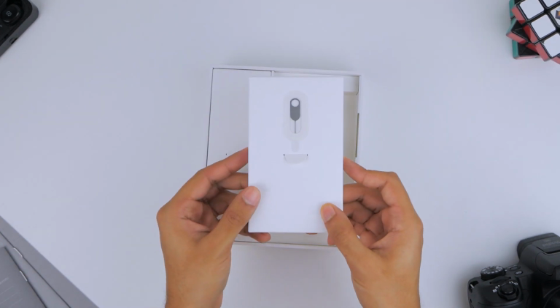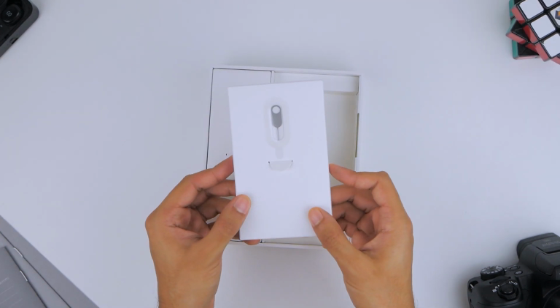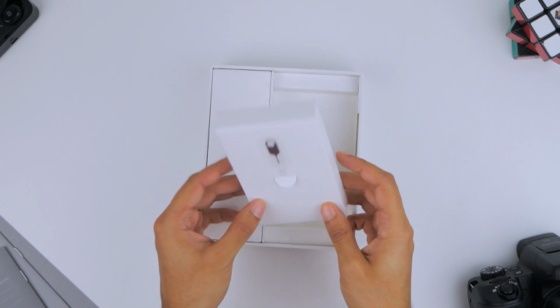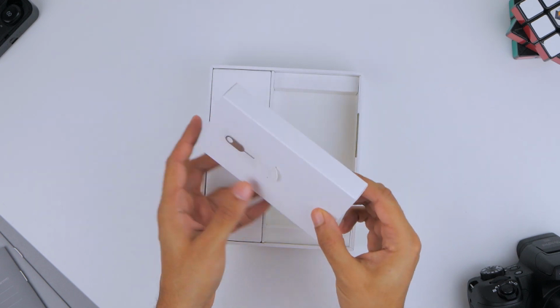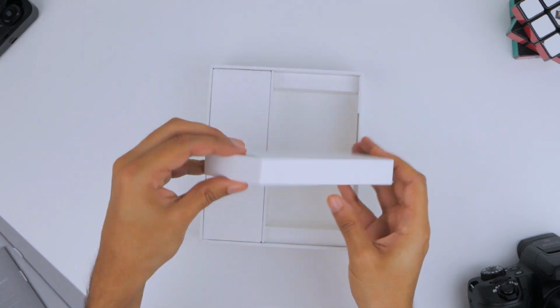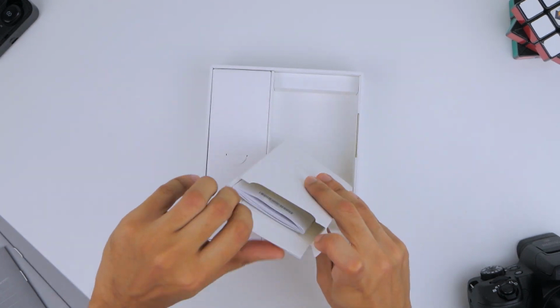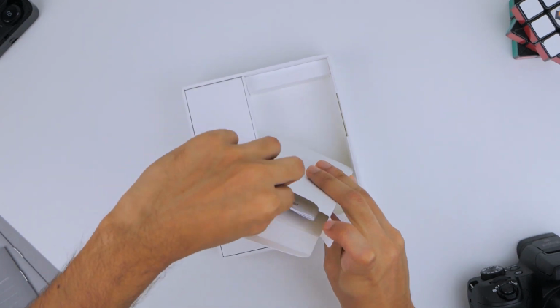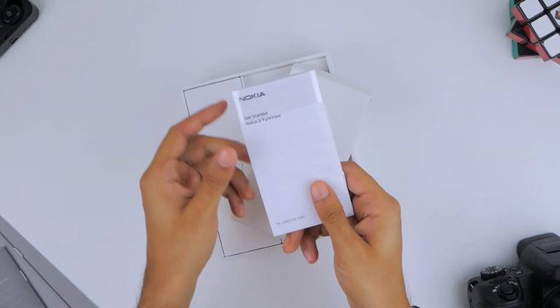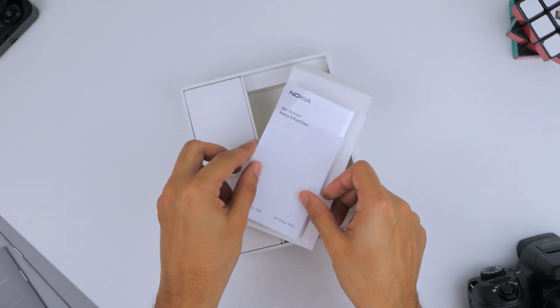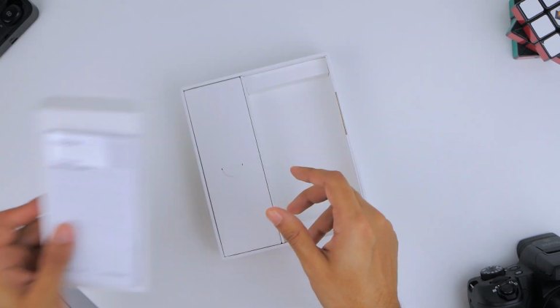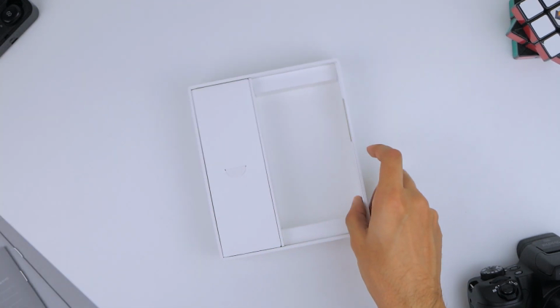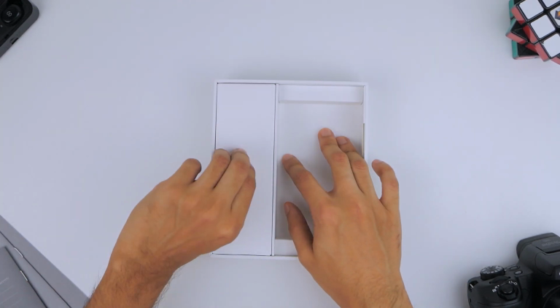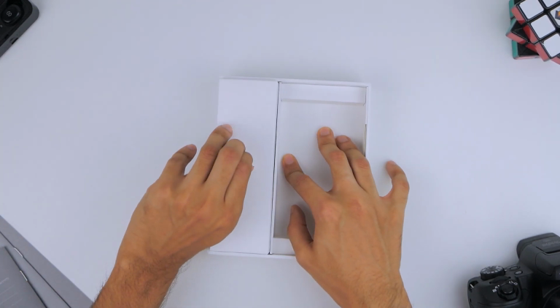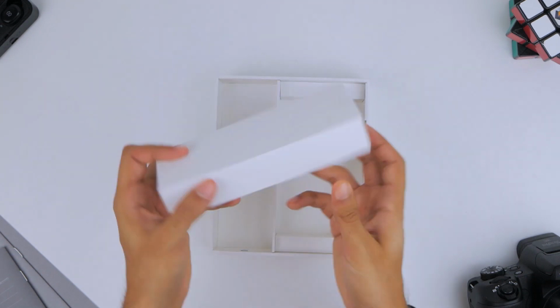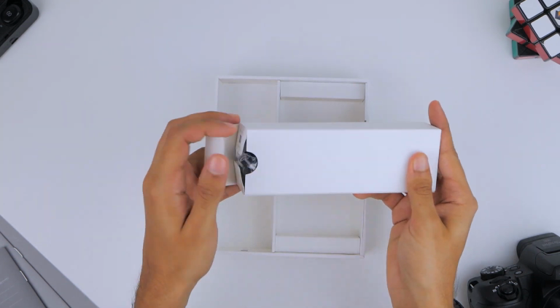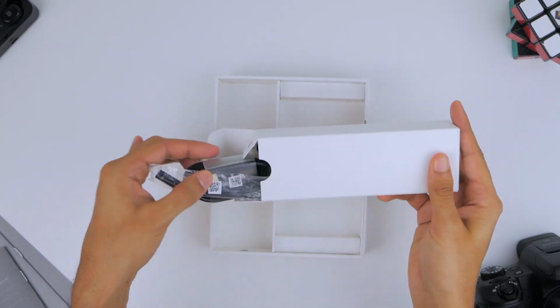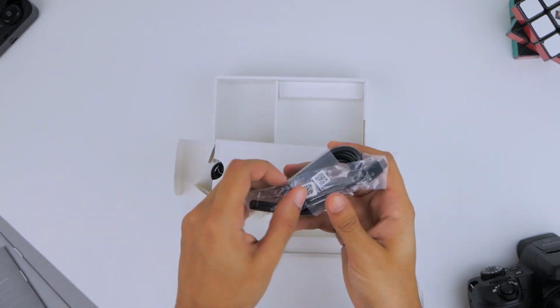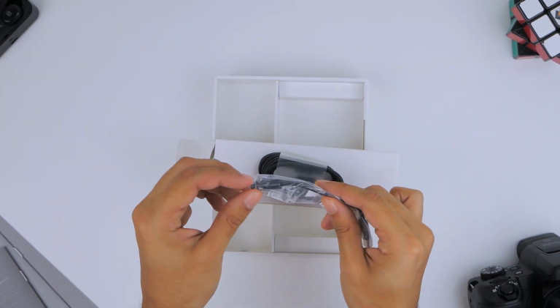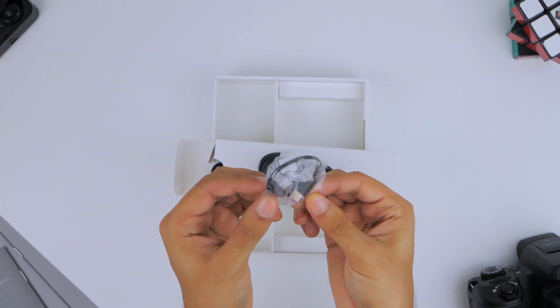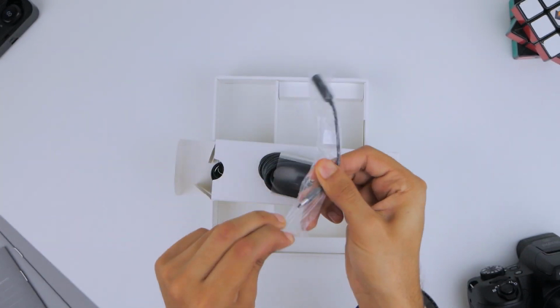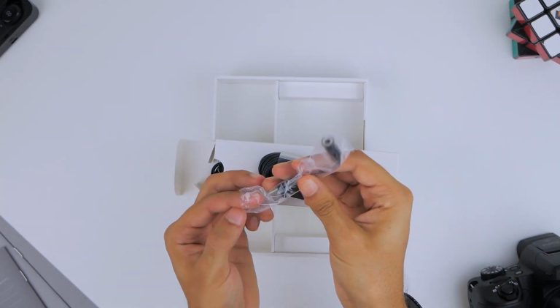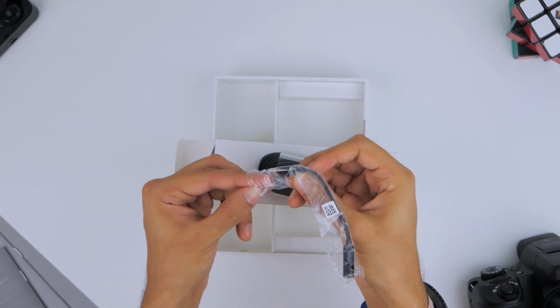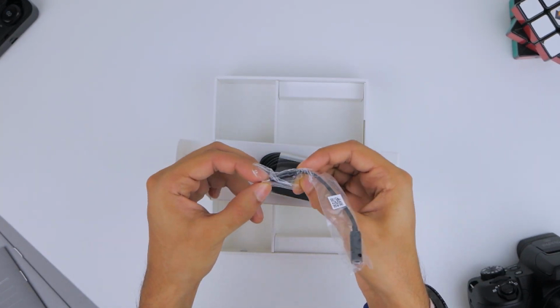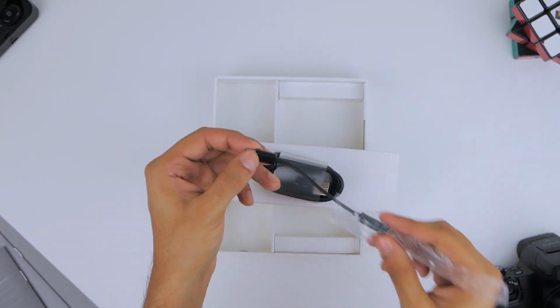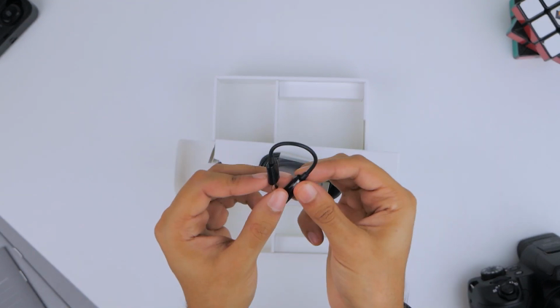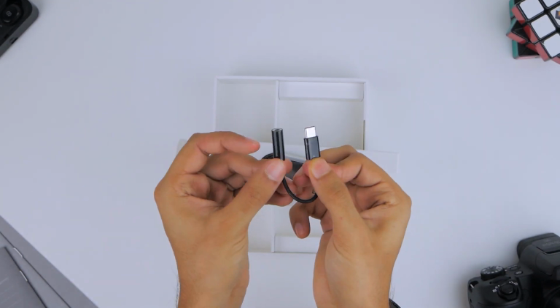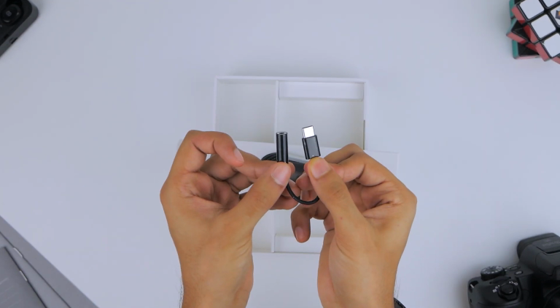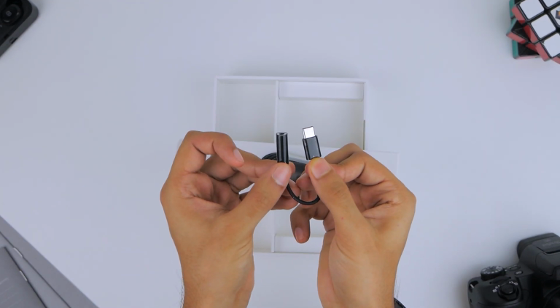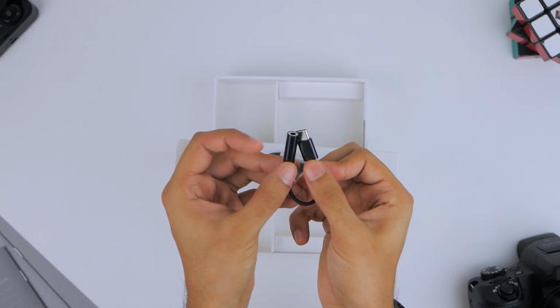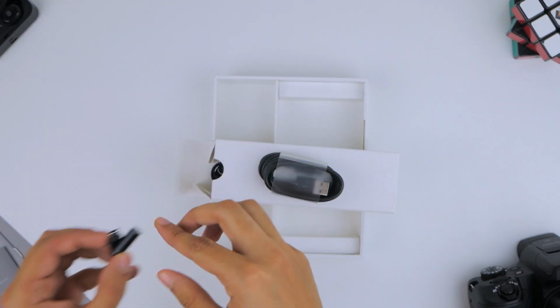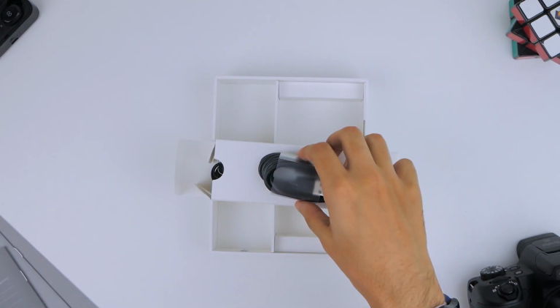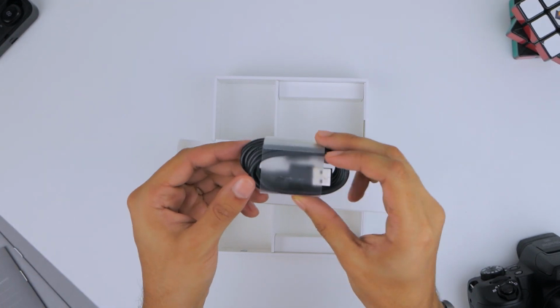There's a separate box on the right which houses the SIM tool and some mandatory paperwork. The bigger box on the left is where you'll find the other accessories, starting with a longer-than-usual USB-C to 3.5mm headphone jack dongle, as the Nokia 9 doesn't come with a headphone jack.